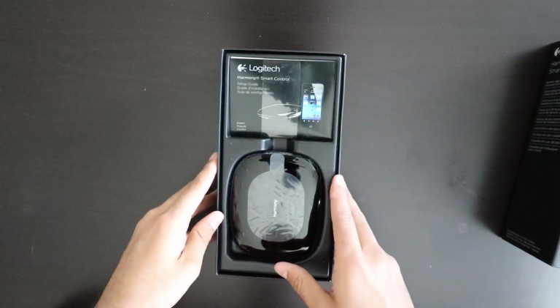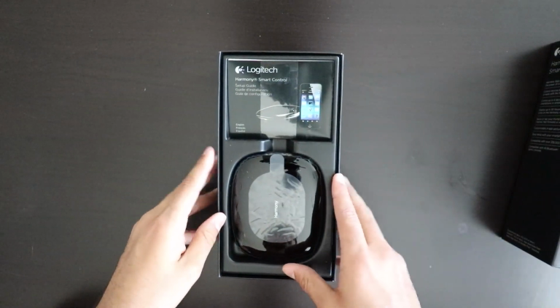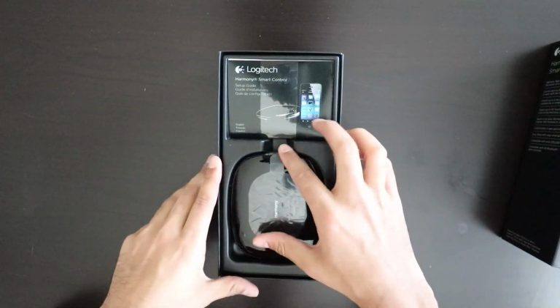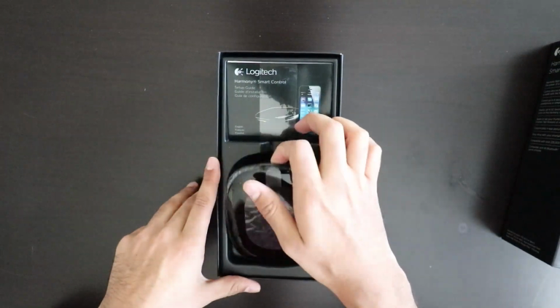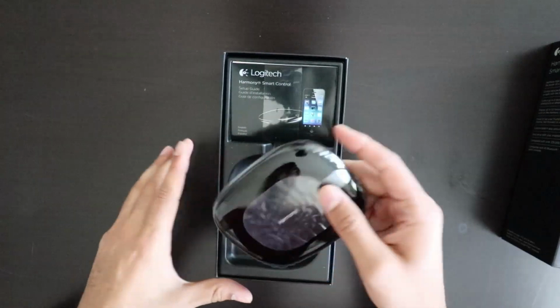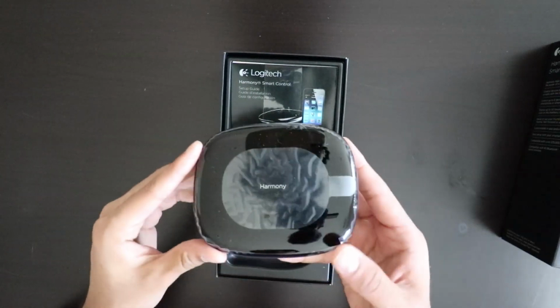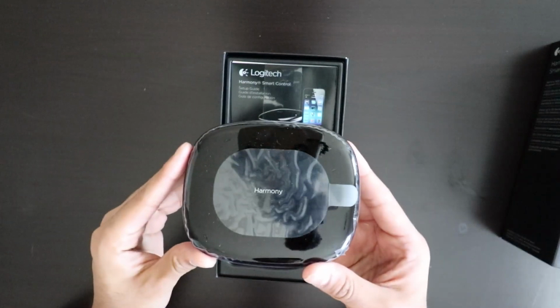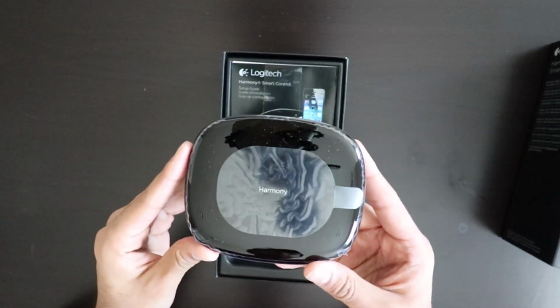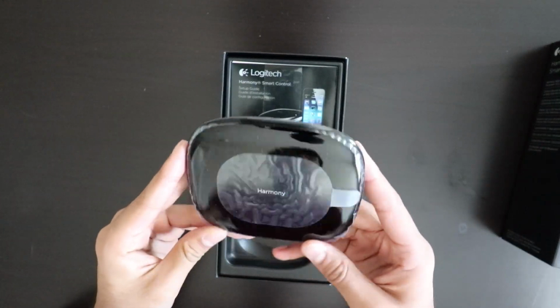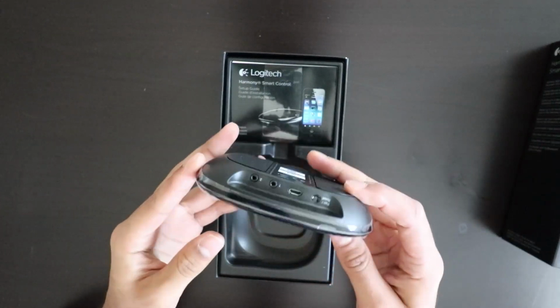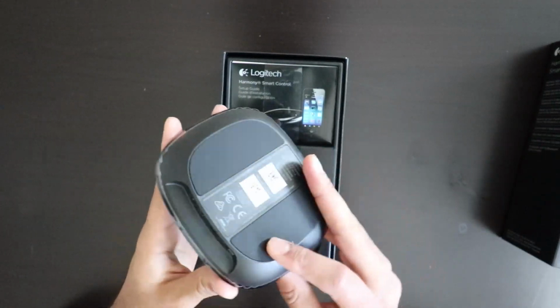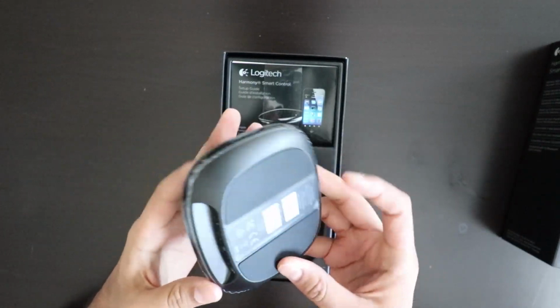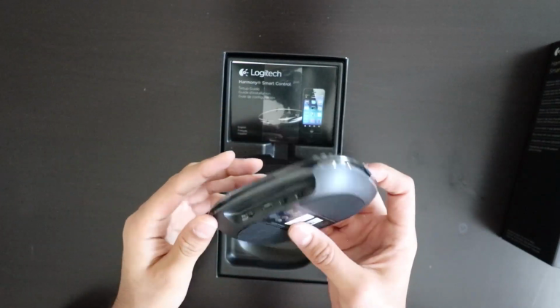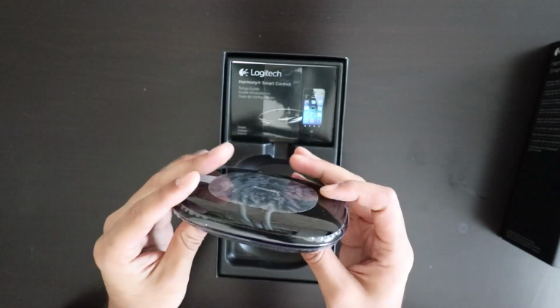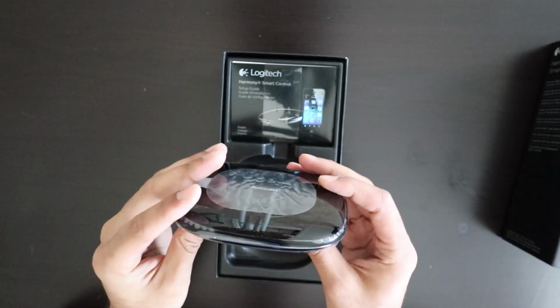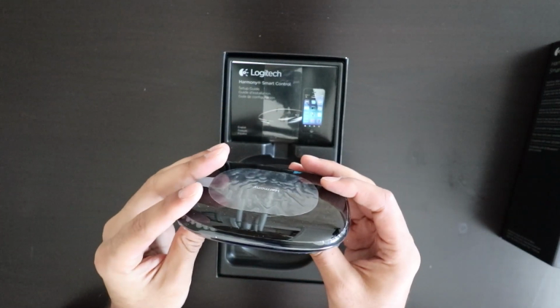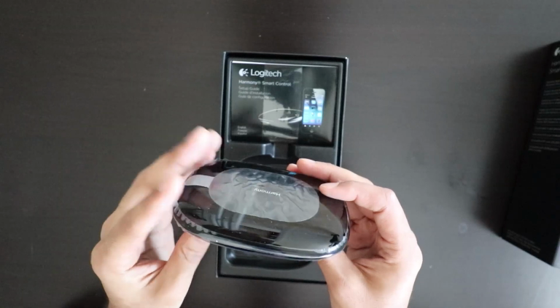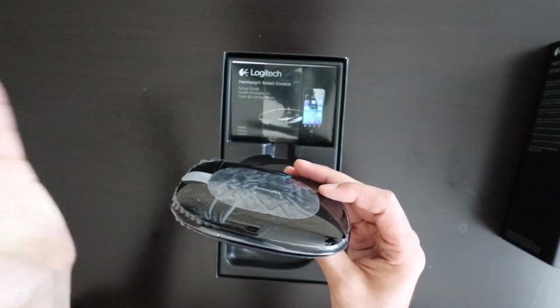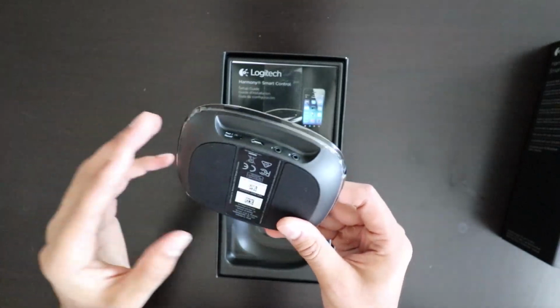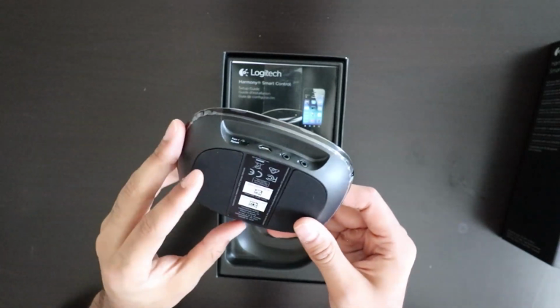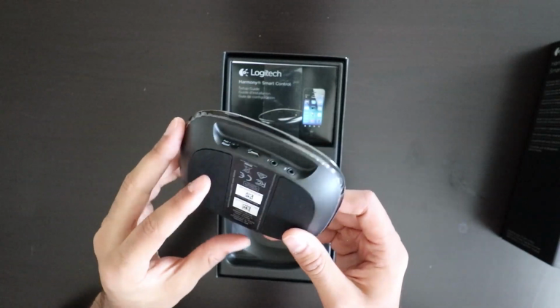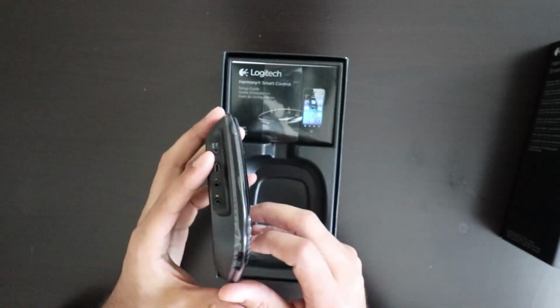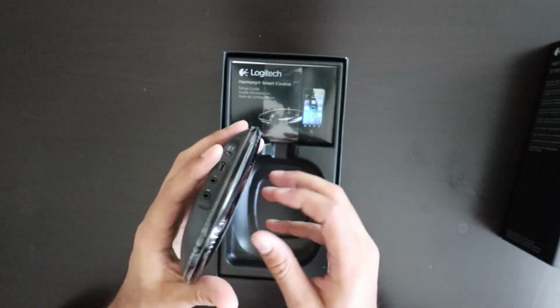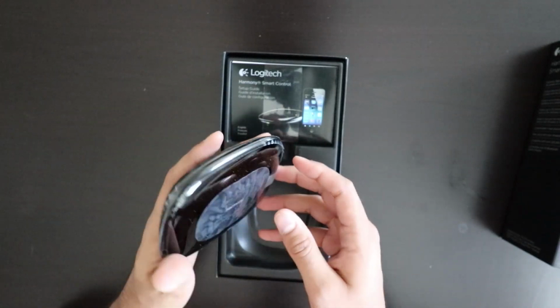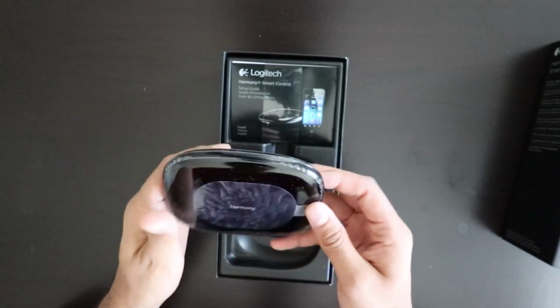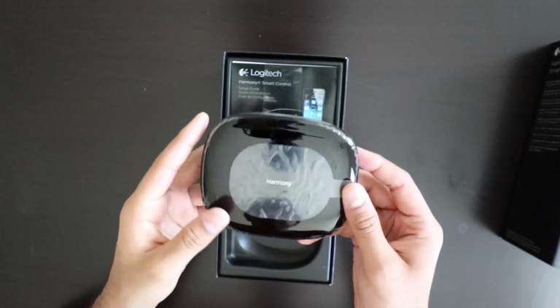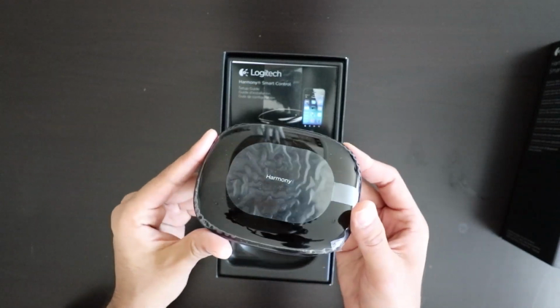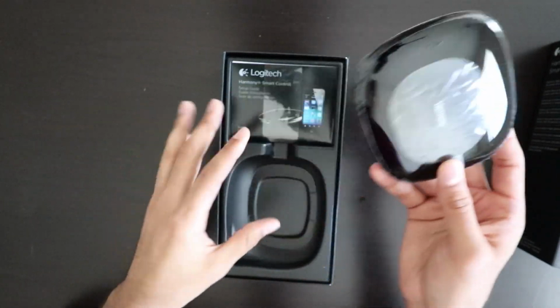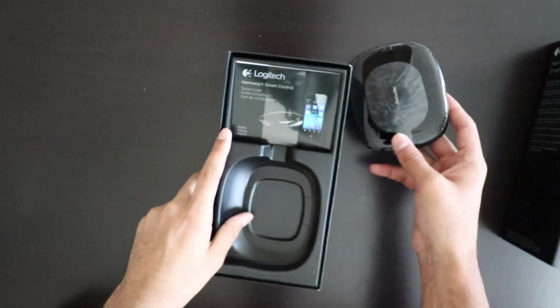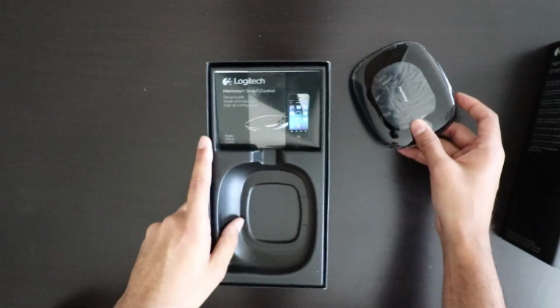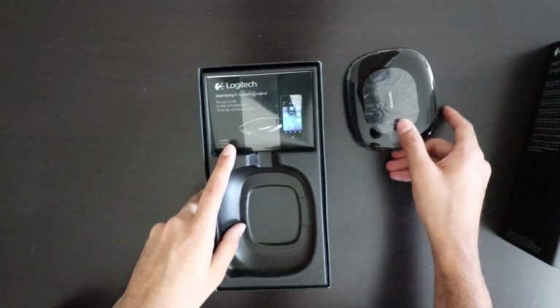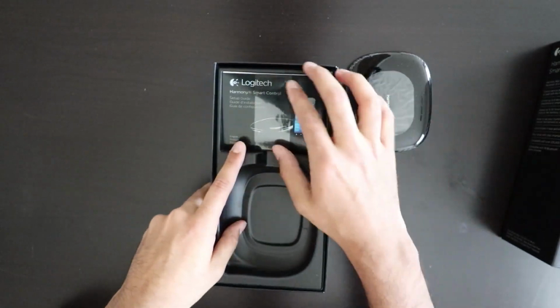So here it is. First things — this is the hub for it. This lets you control it with all the voice assistants, the Google and the Amazon. That's what that looks like.